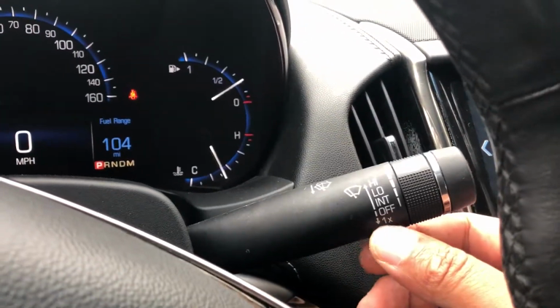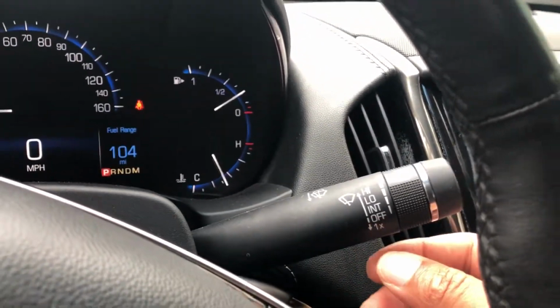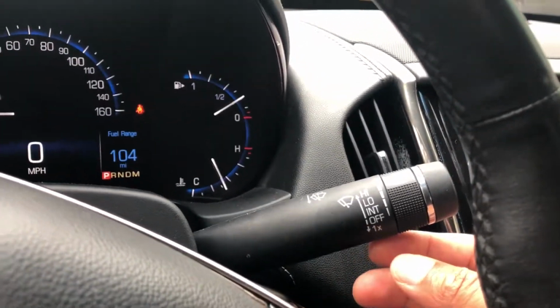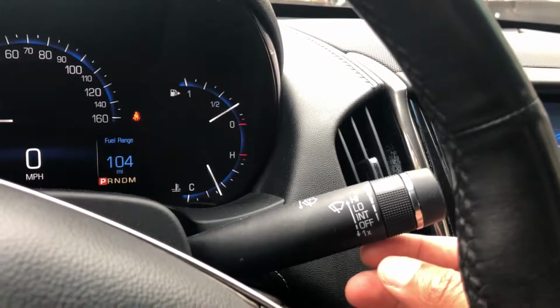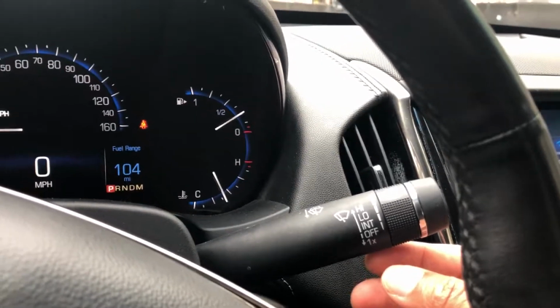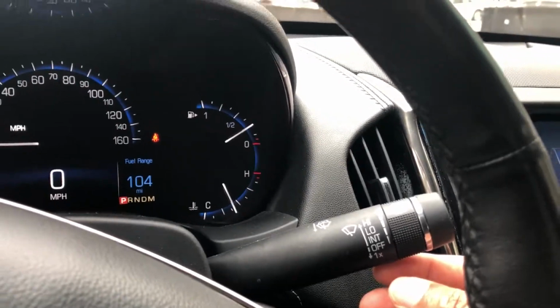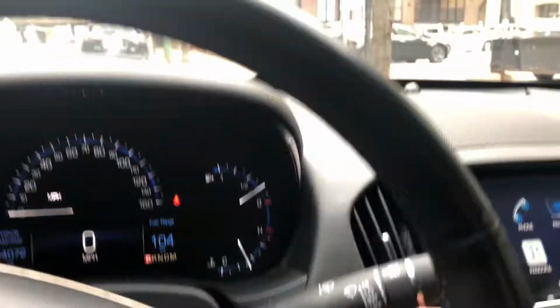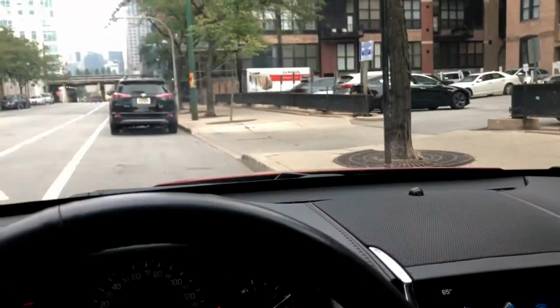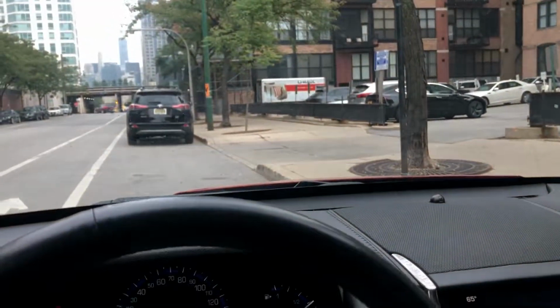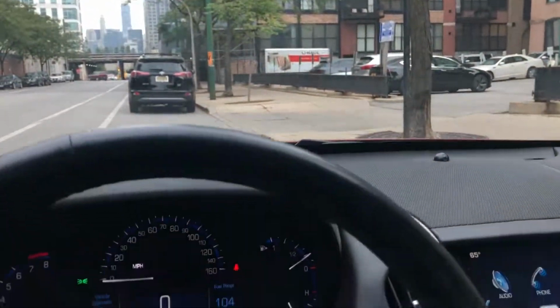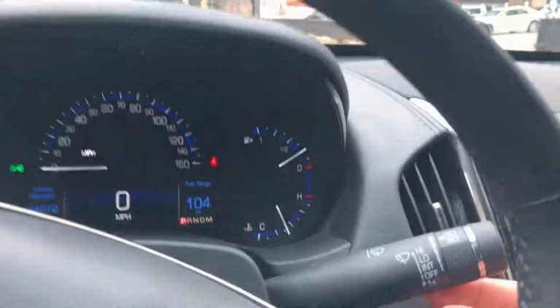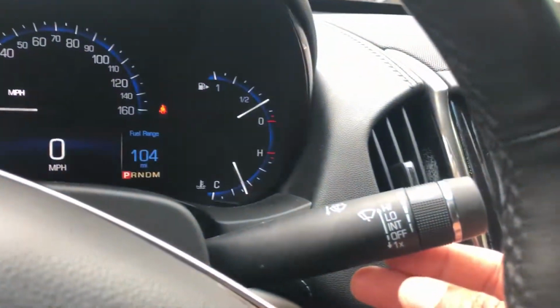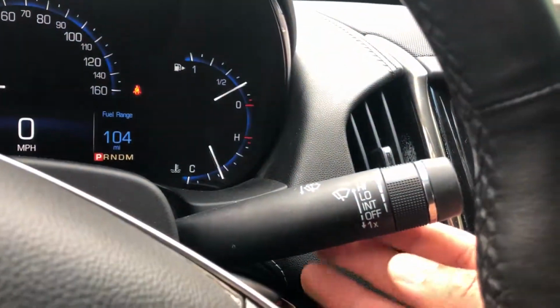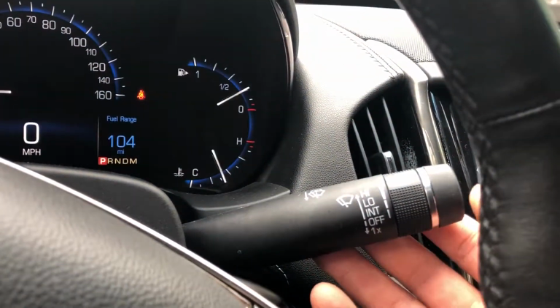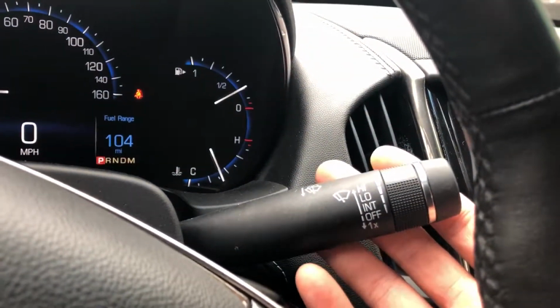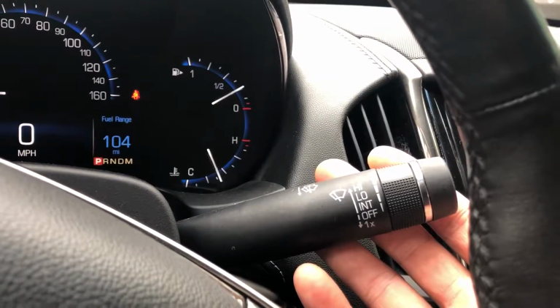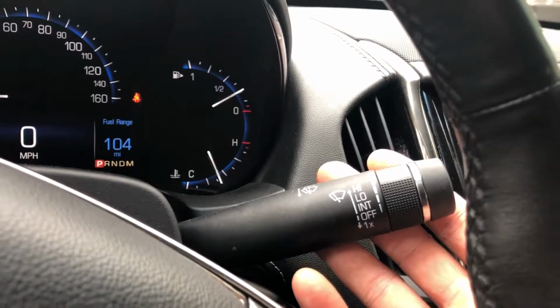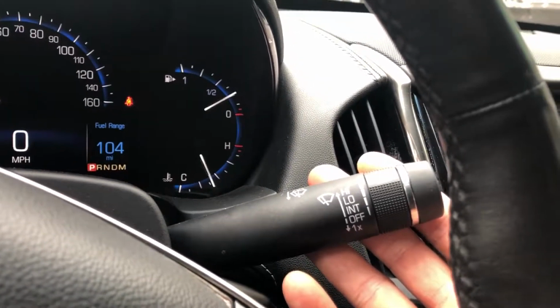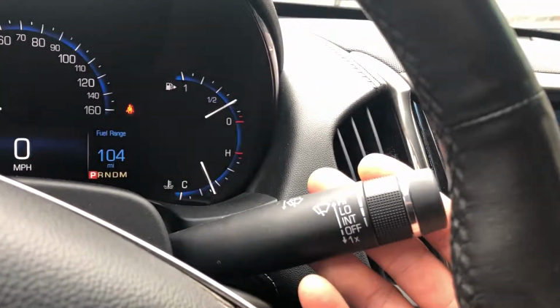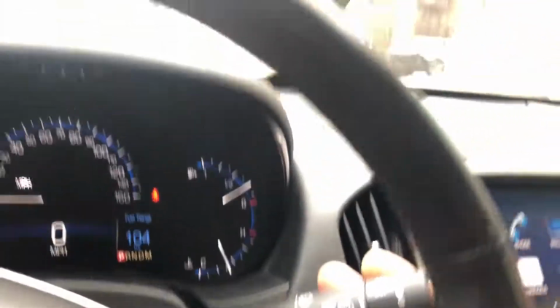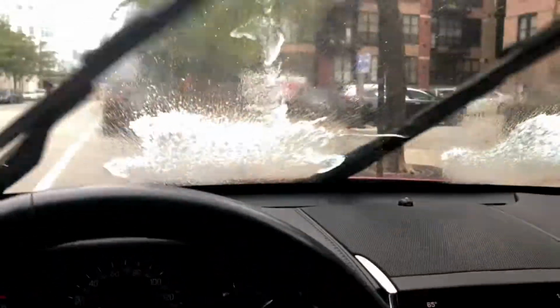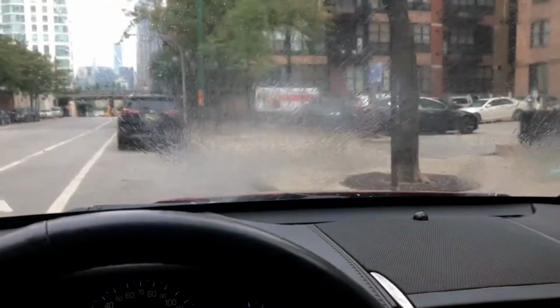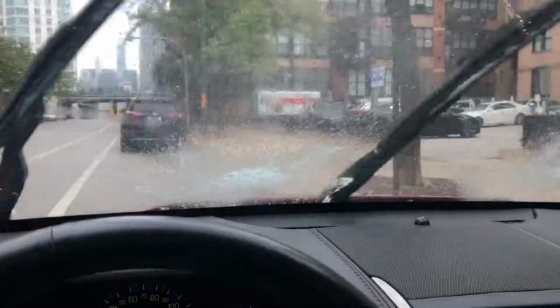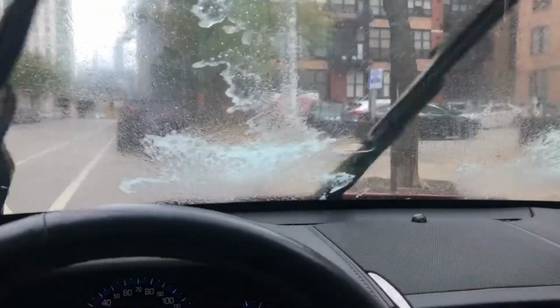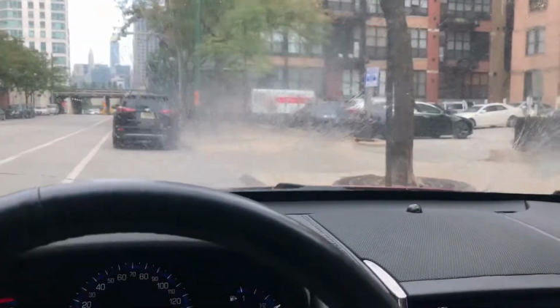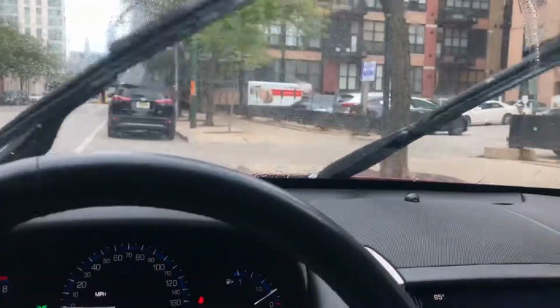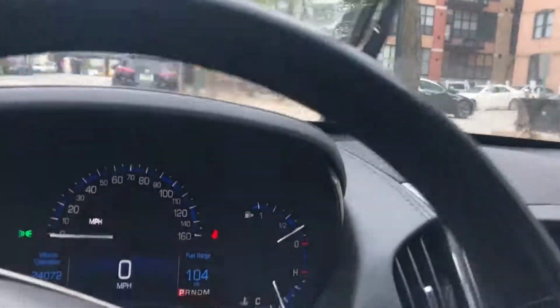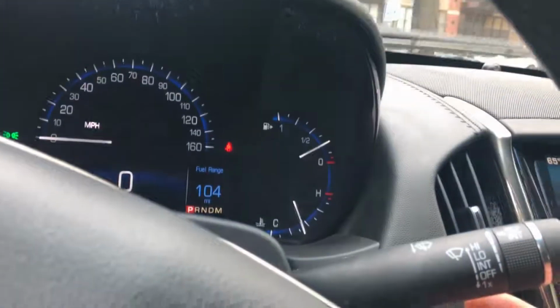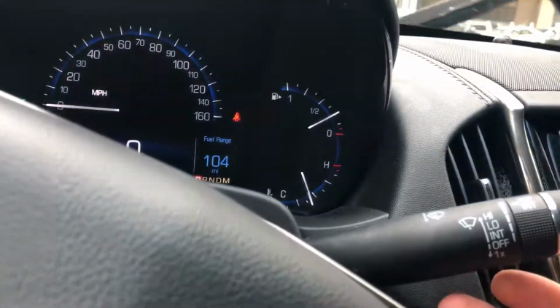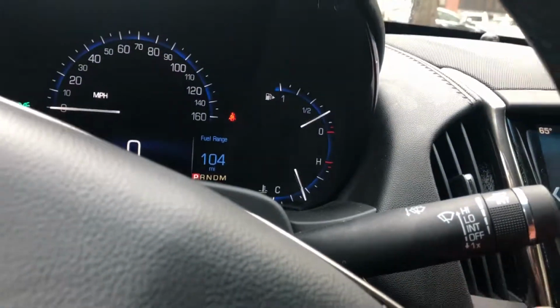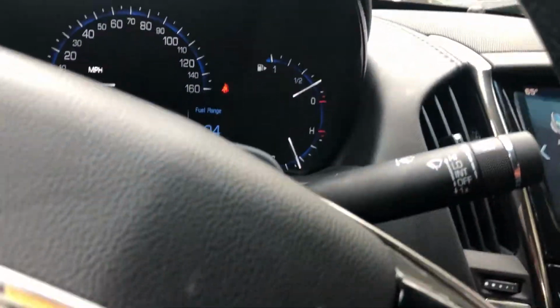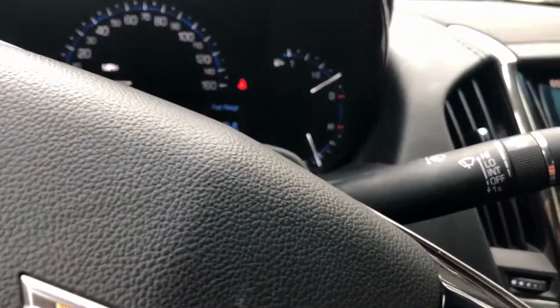Now to spray the windshield with washer fluid, I'm just gonna take my hand, pull this lever towards me — and look, windshield washer fluid sprays out. That's how you operate the windshield wipers.